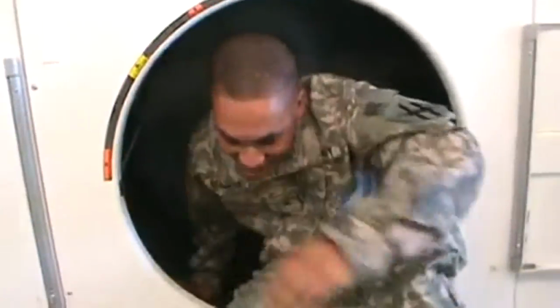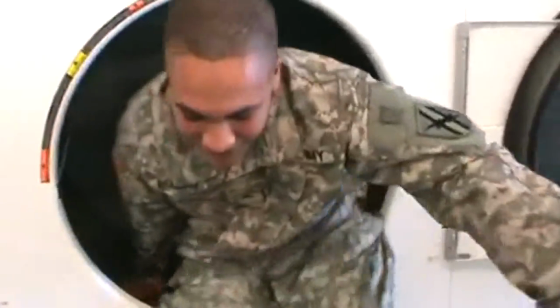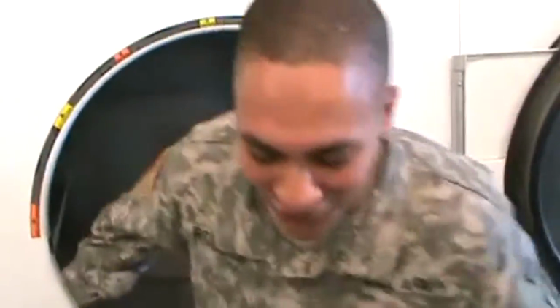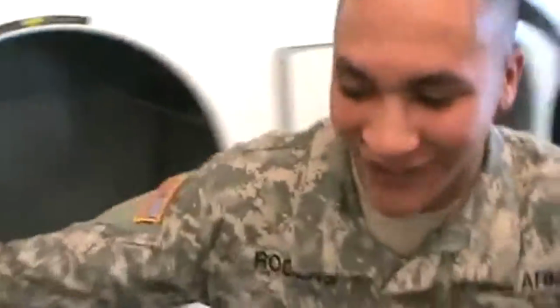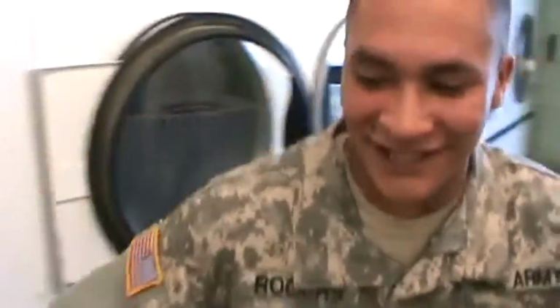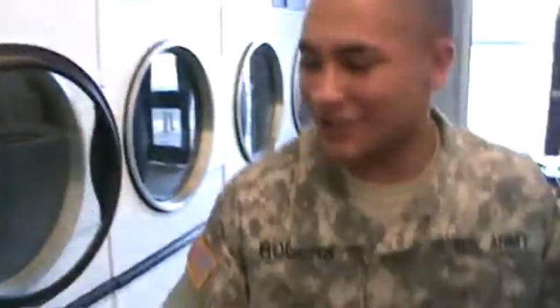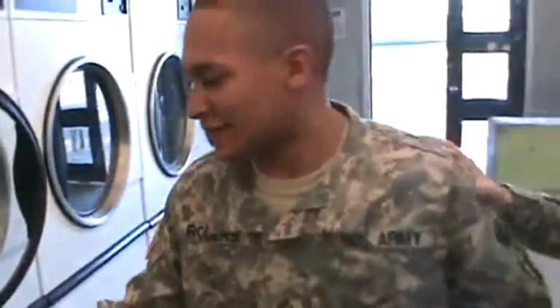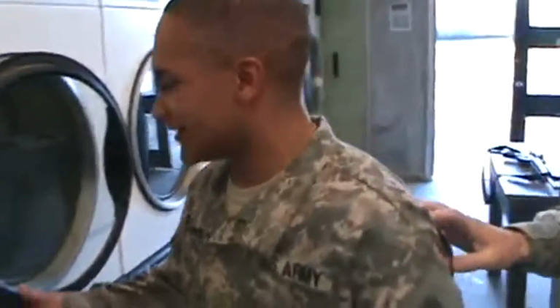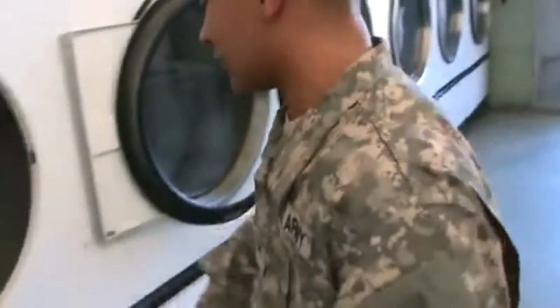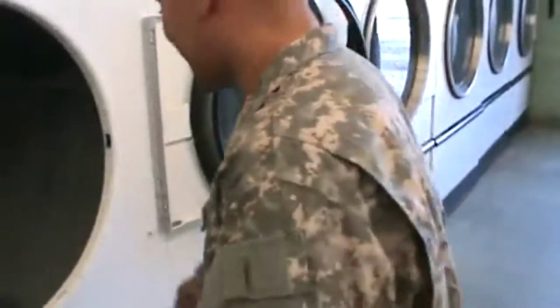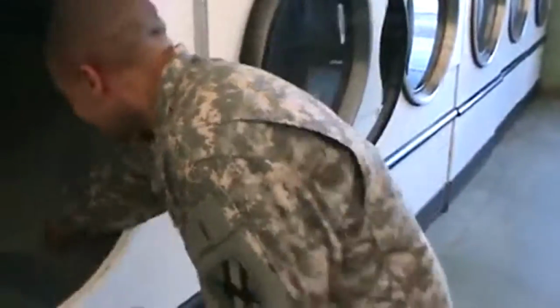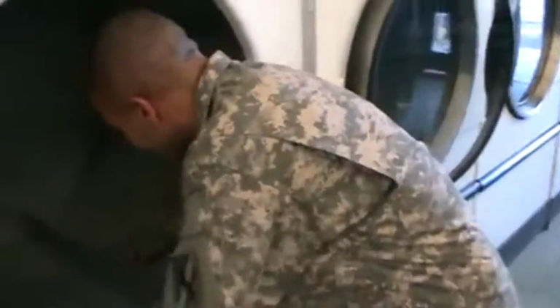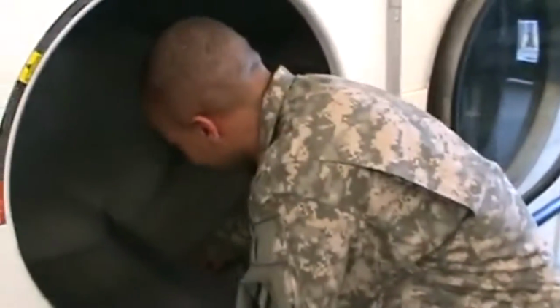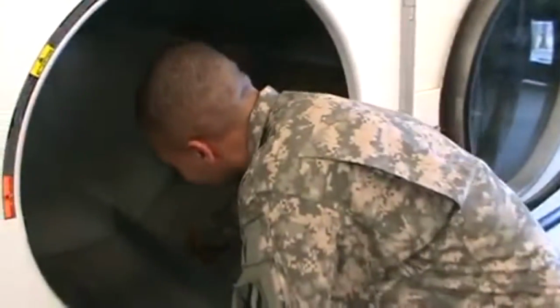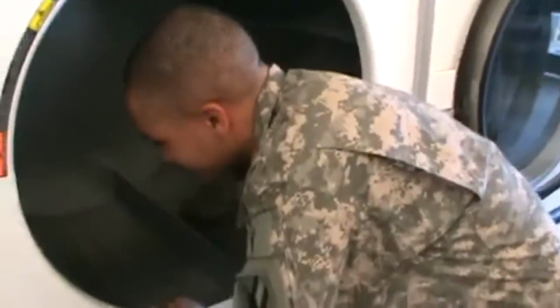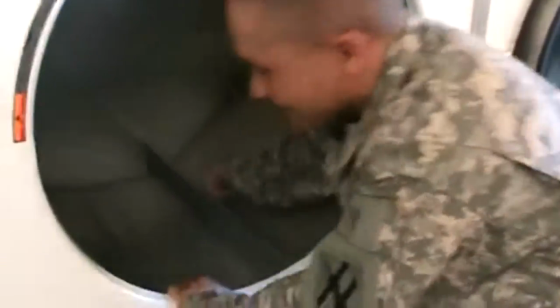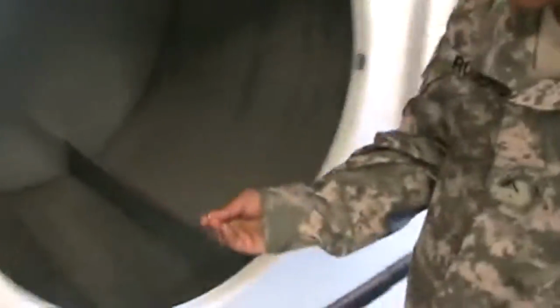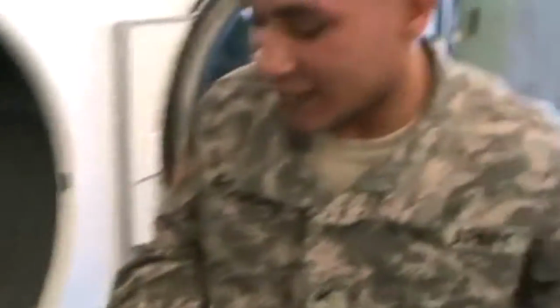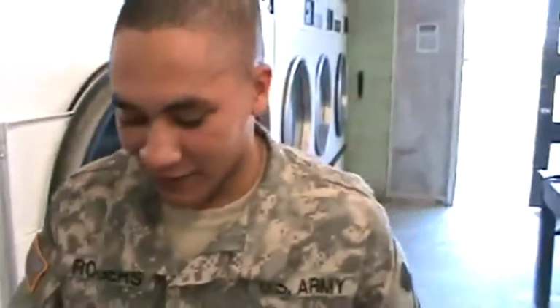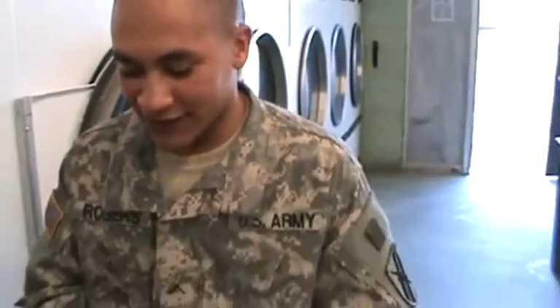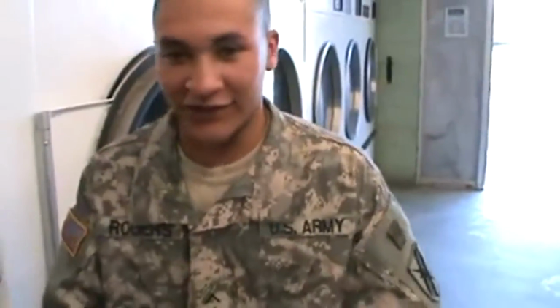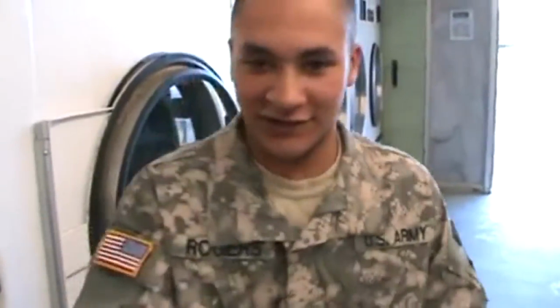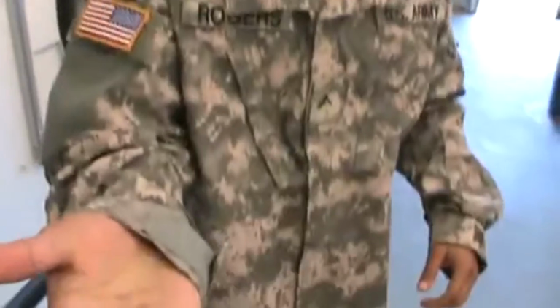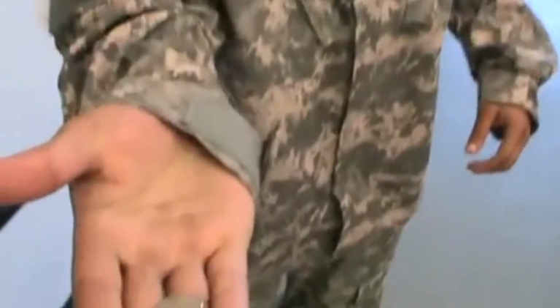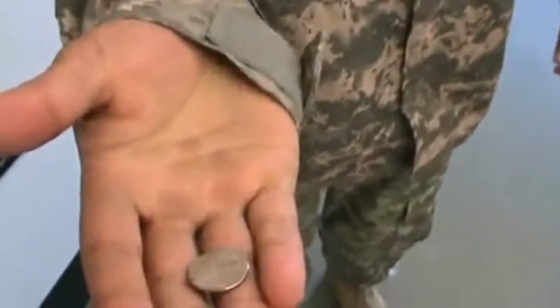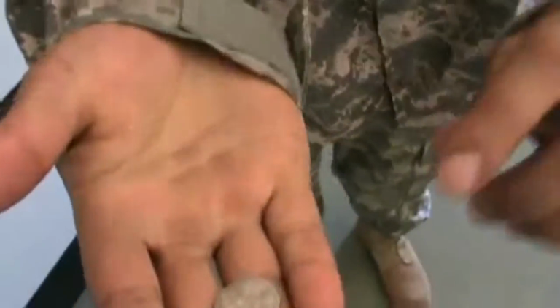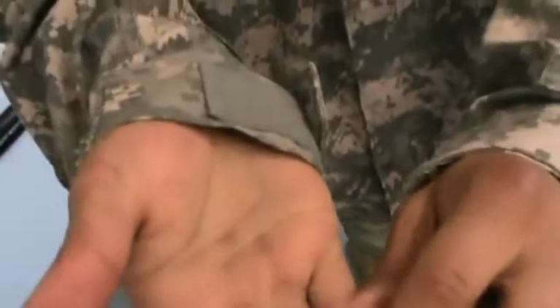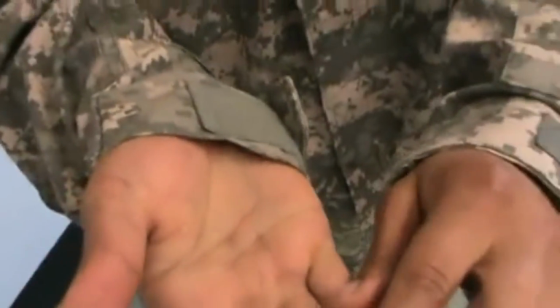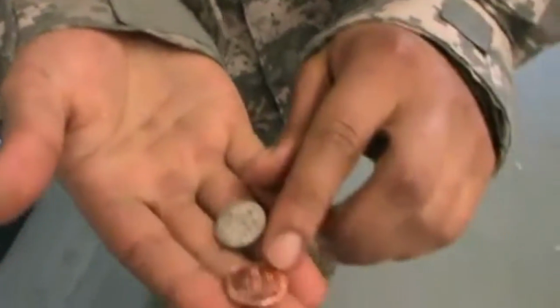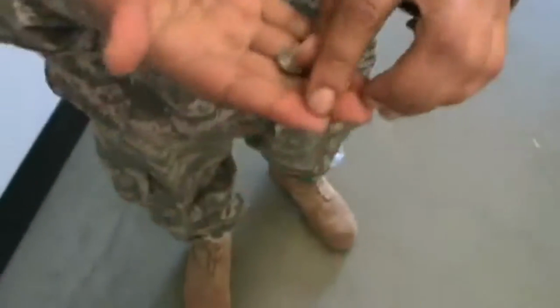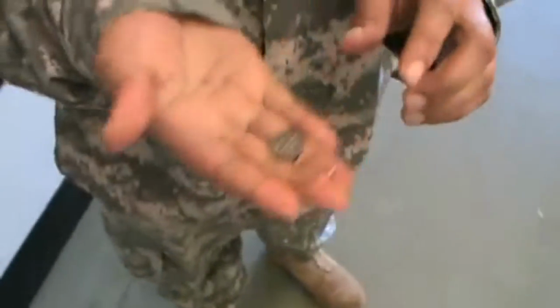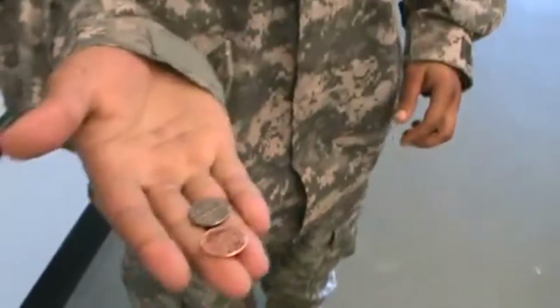The most difficult part is getting out because you're going to be a little disoriented. Make sure you don't have any chains — I found a diamond or penny in there. Take a look at that. Oh, it's a new penny. Look at that. Oh, it's just awesome.